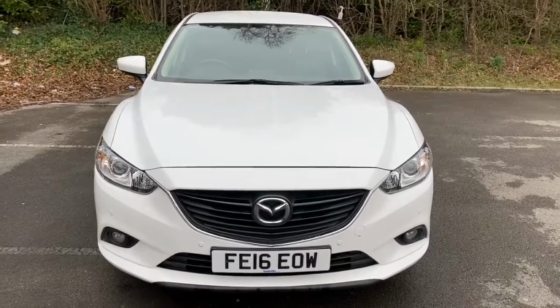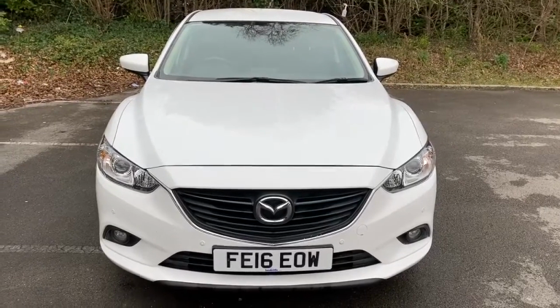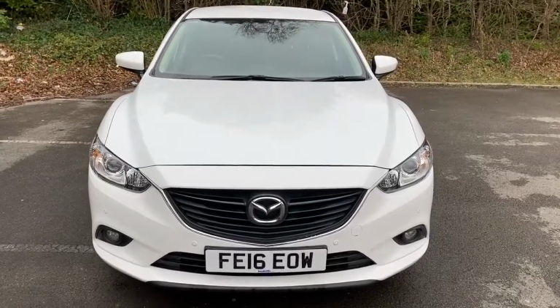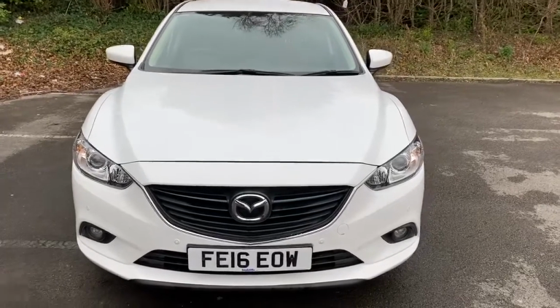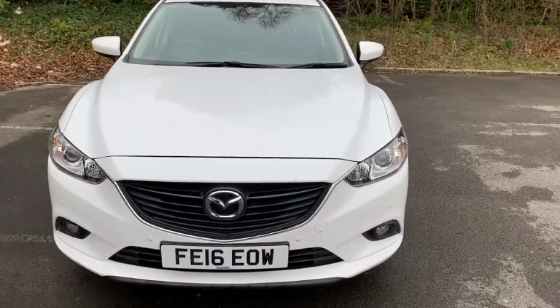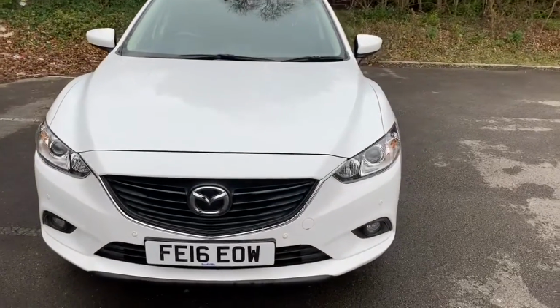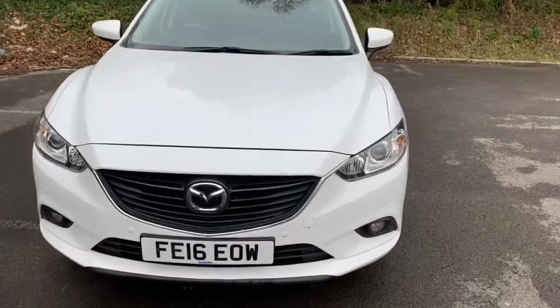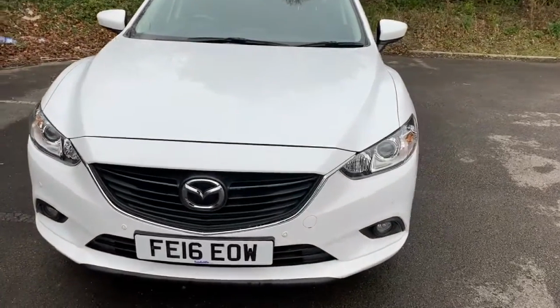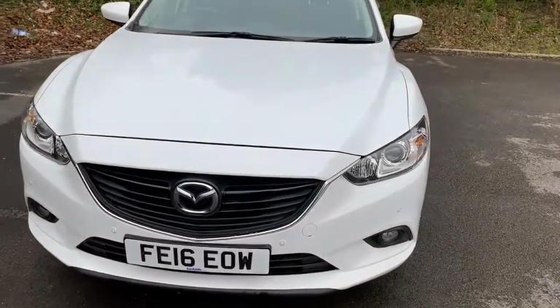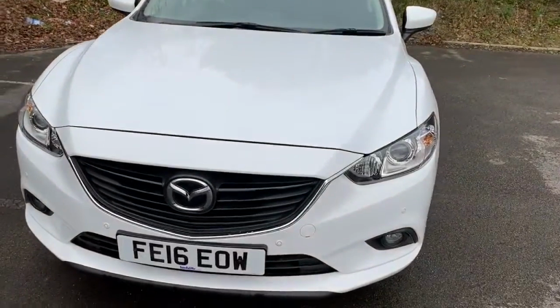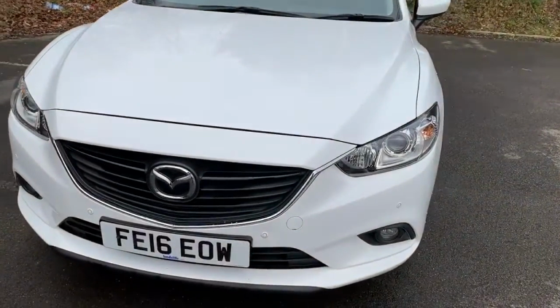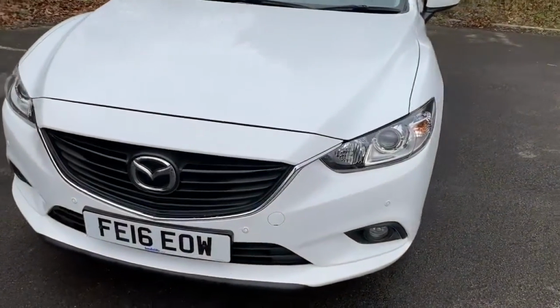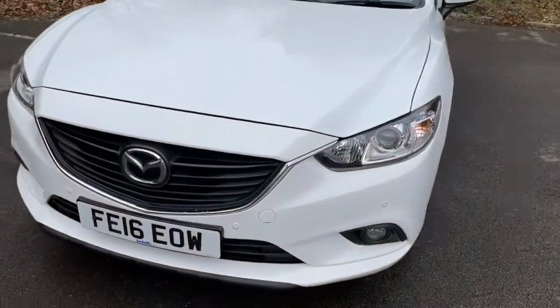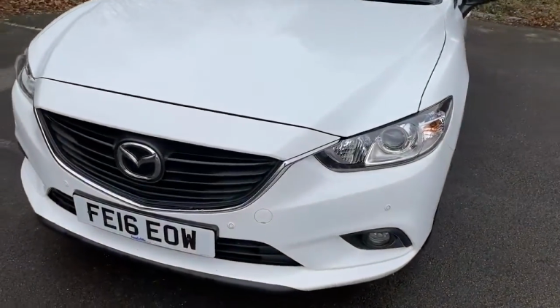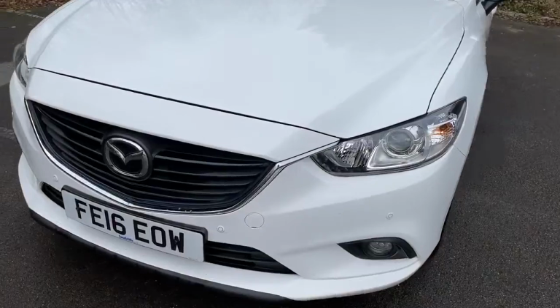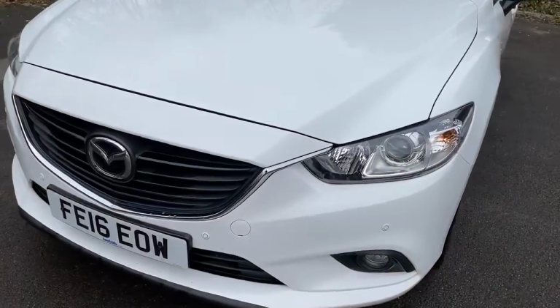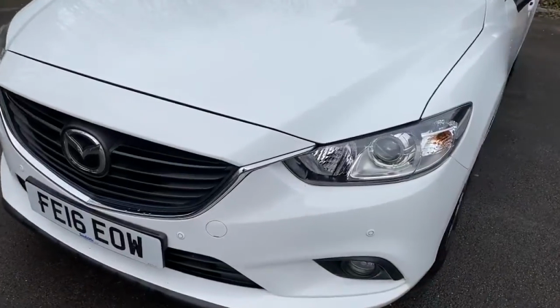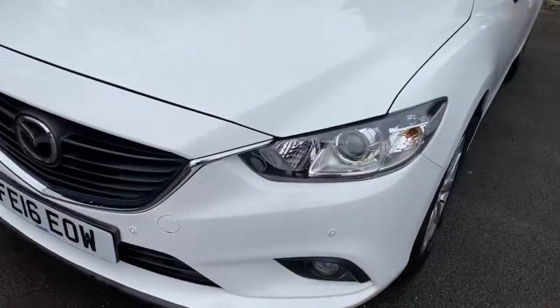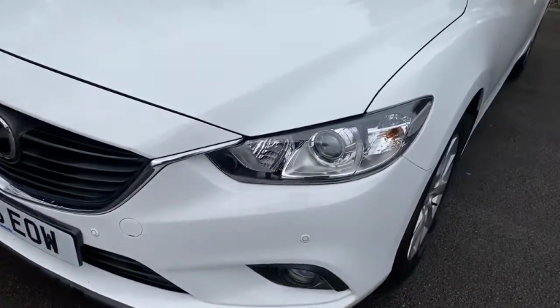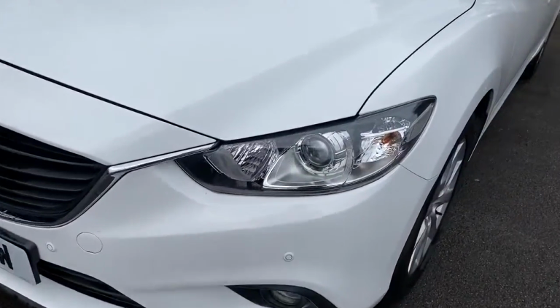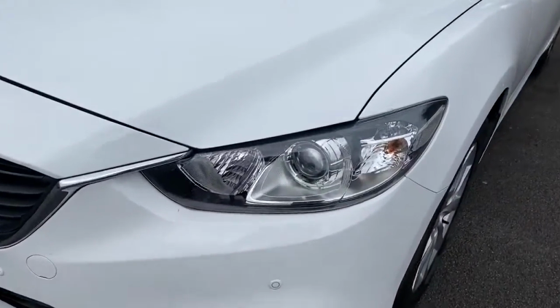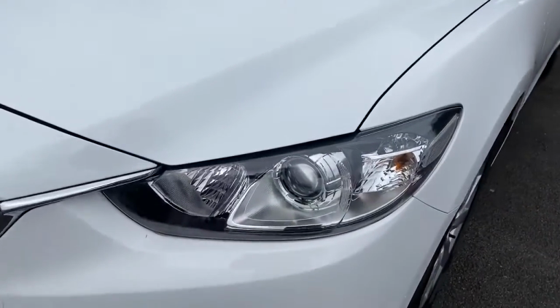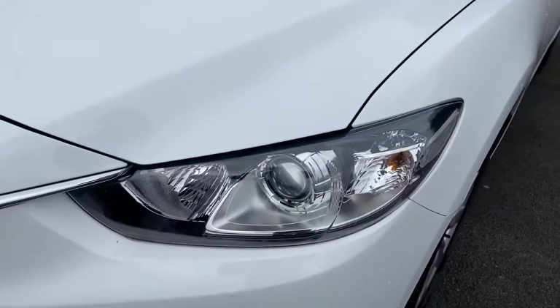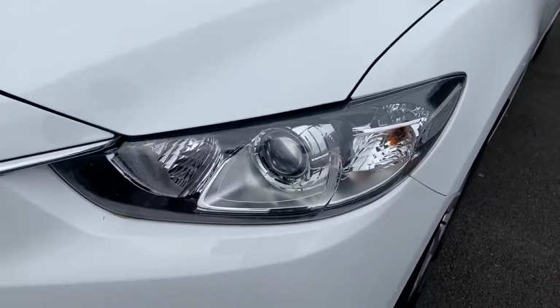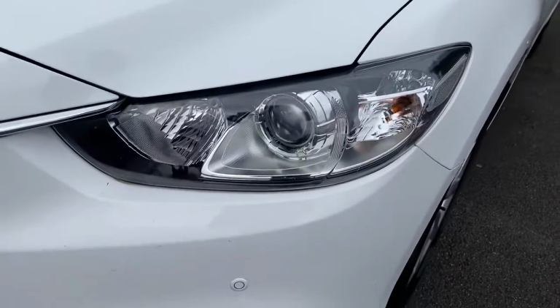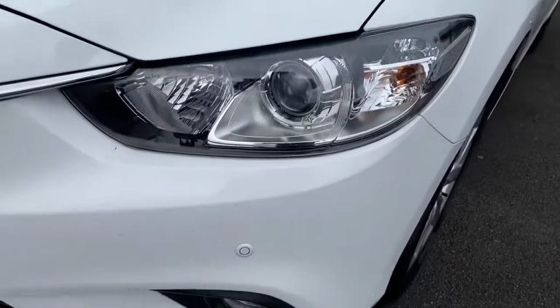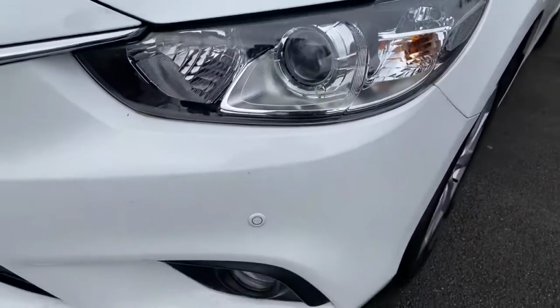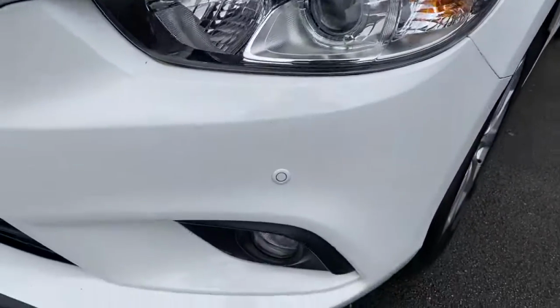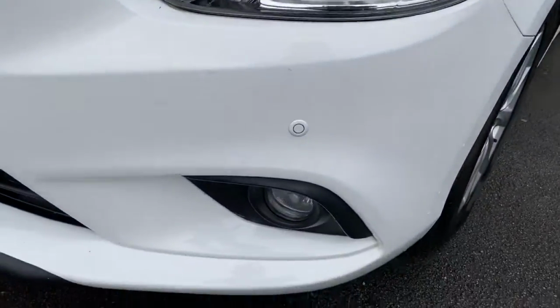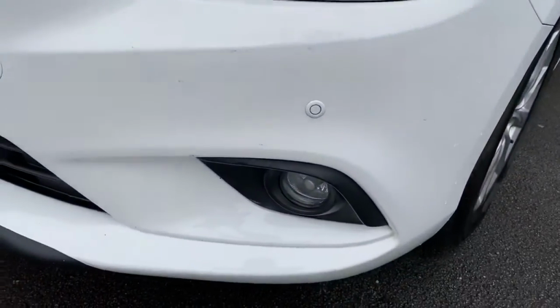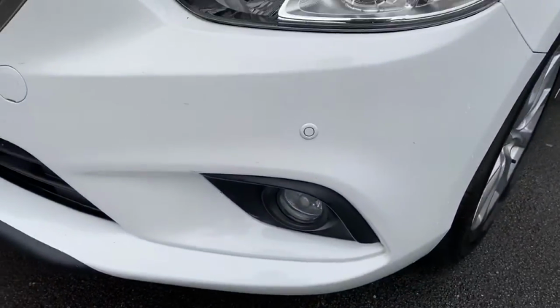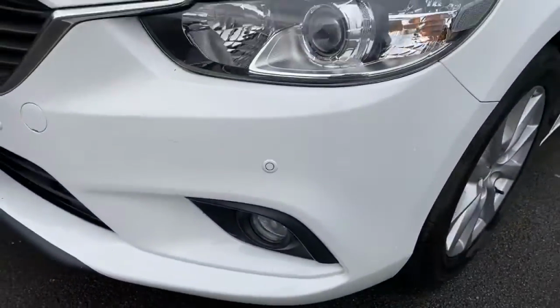Welcome to Pentagon Mazda at Lincoln-Triton Road. Here we have a 2016 Mazda 6. It does have Xenon headlamps, front parking sensors and front fog lamps.